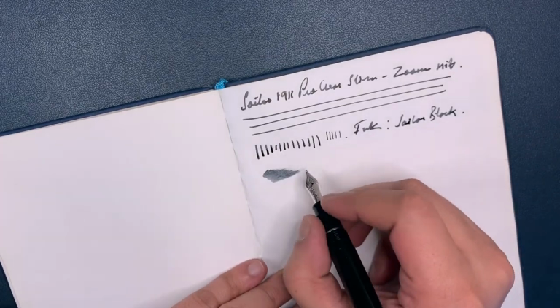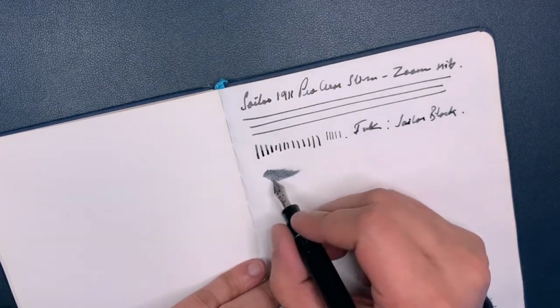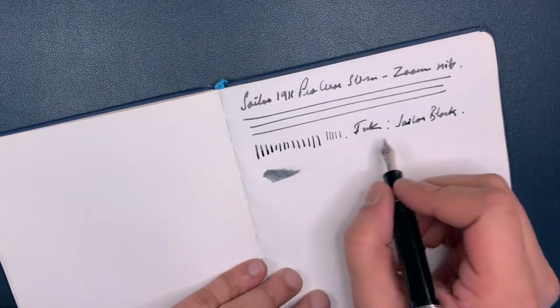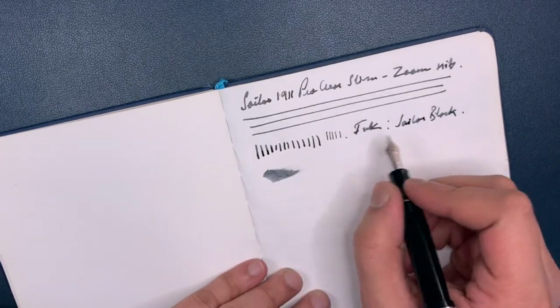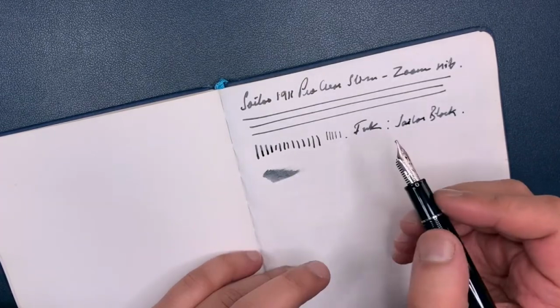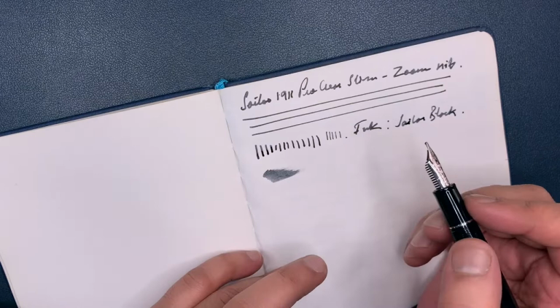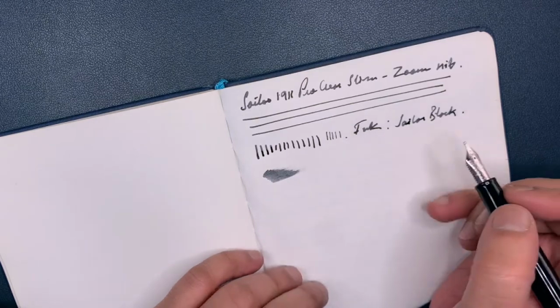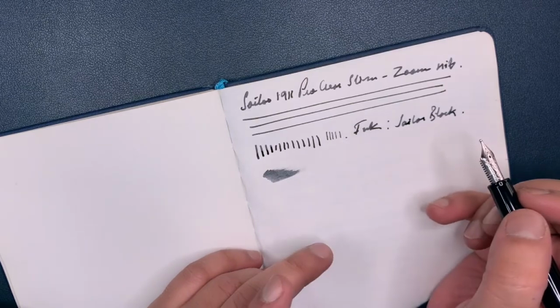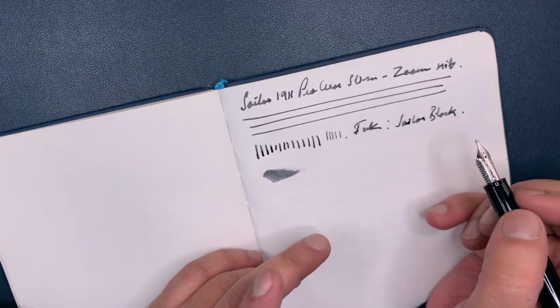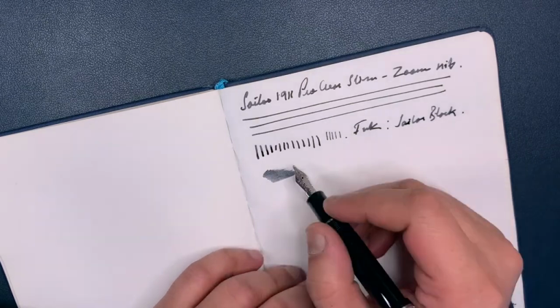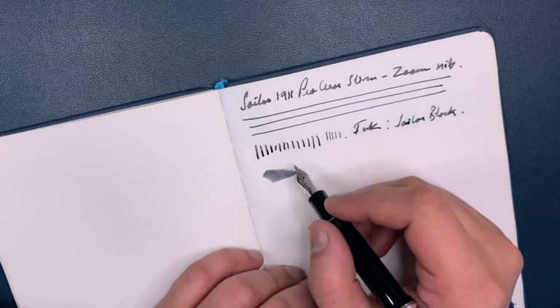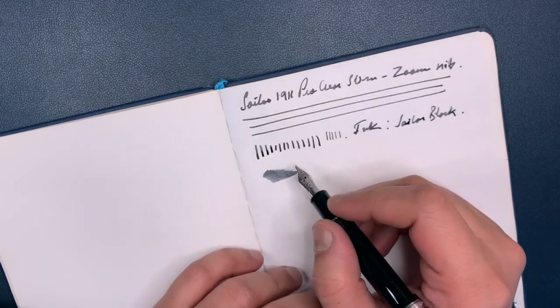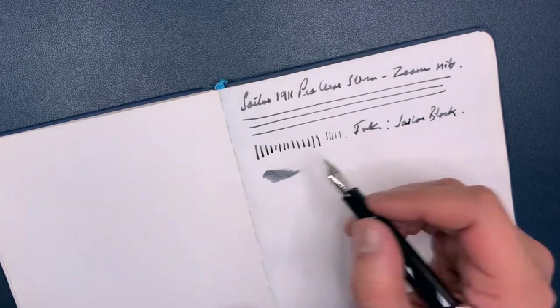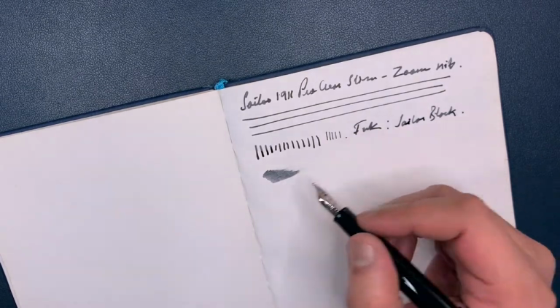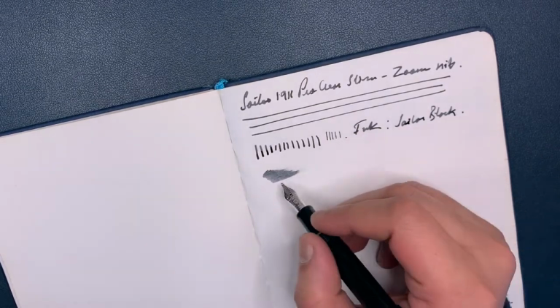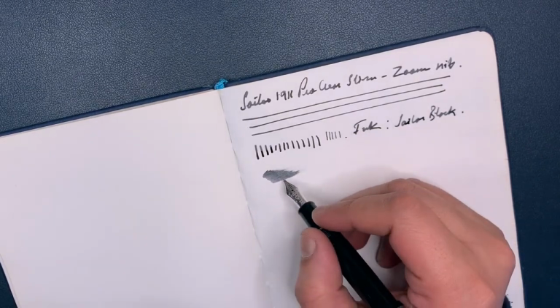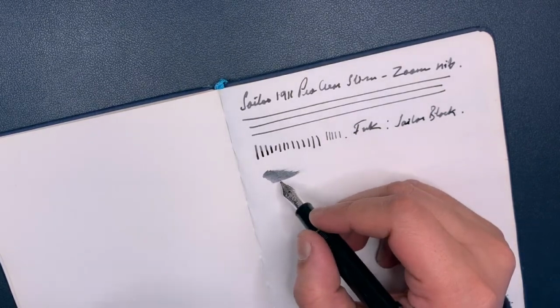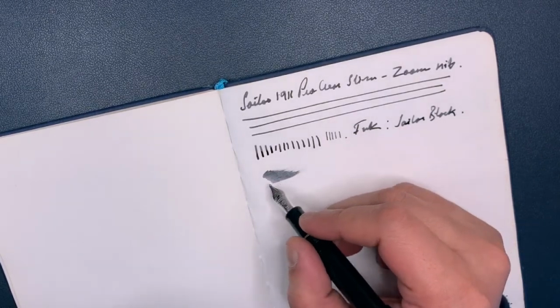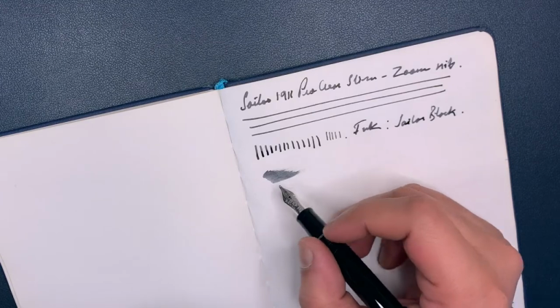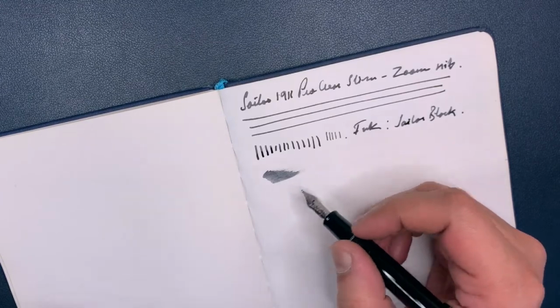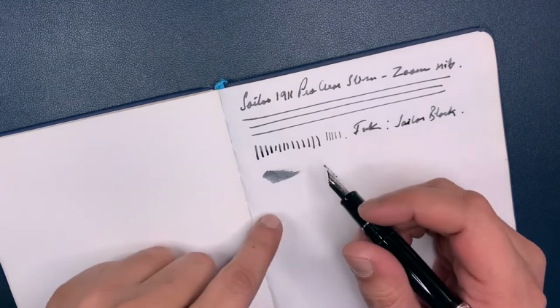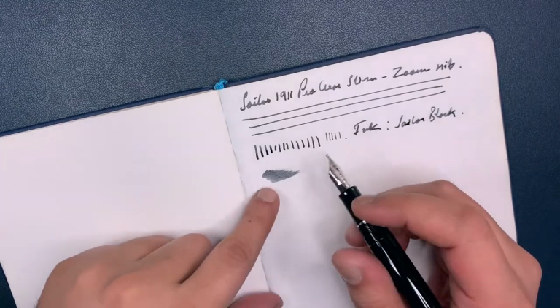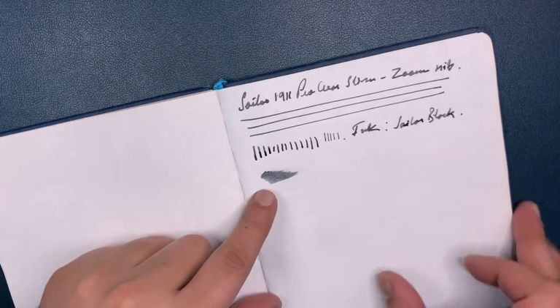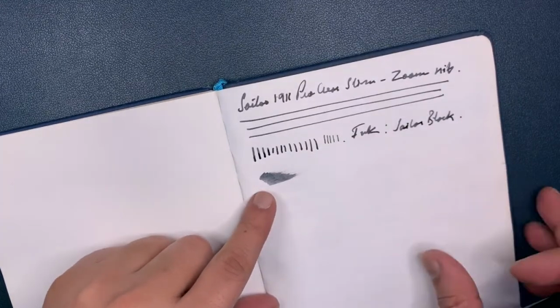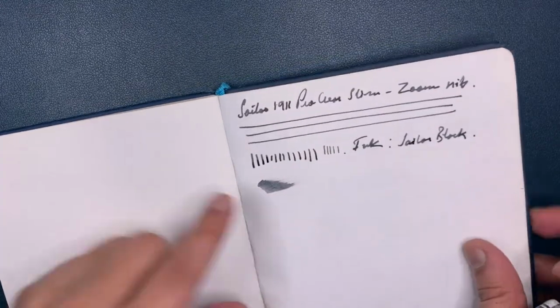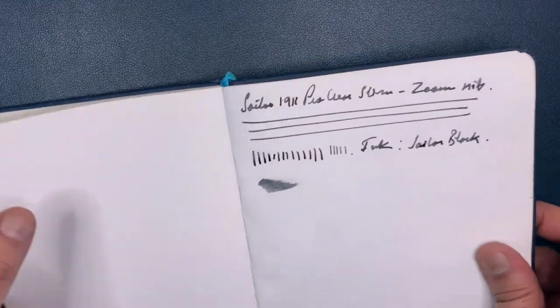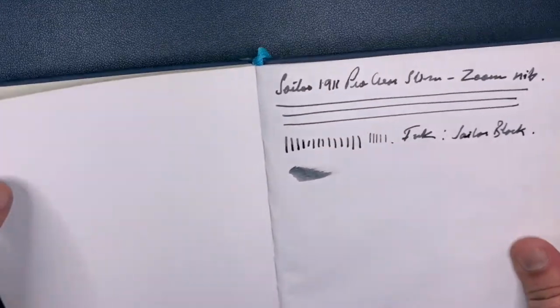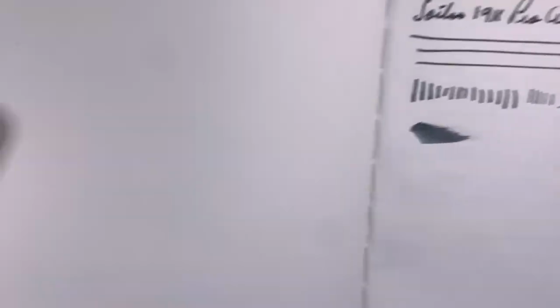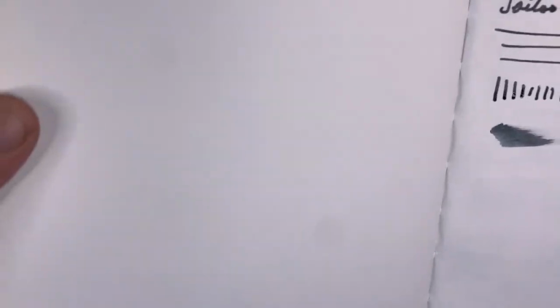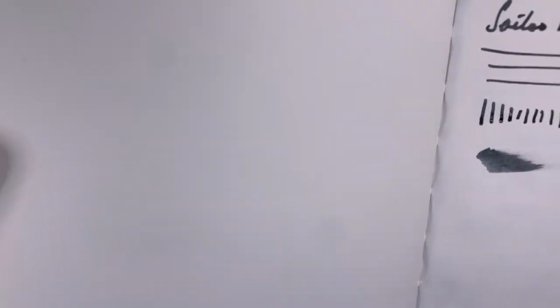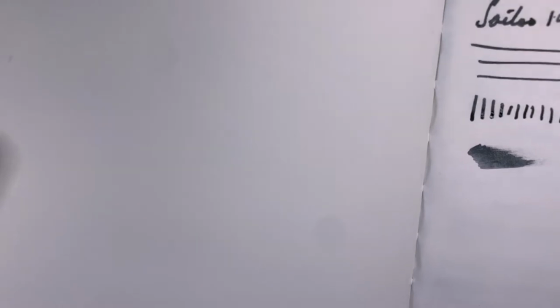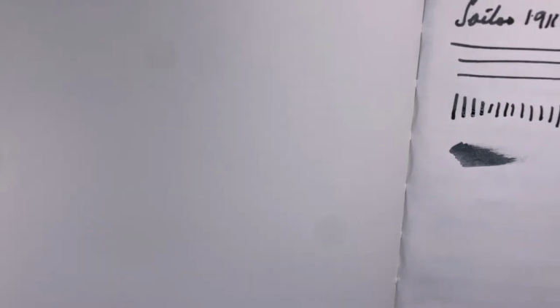This ink is all right. The Sailor Black is black enough, but it's really got a lot of grays as you can see. I don't know if you can see over here — let me just bring this closer to the camera. There you can see.